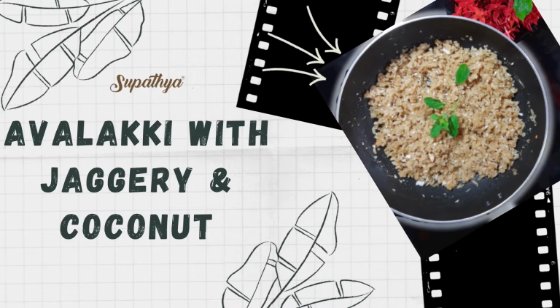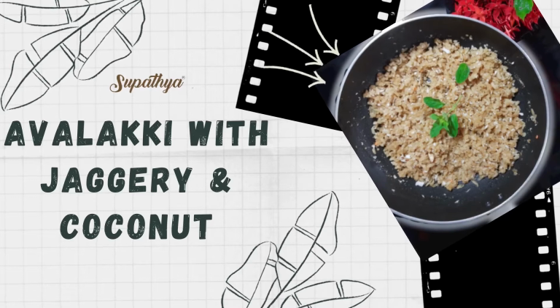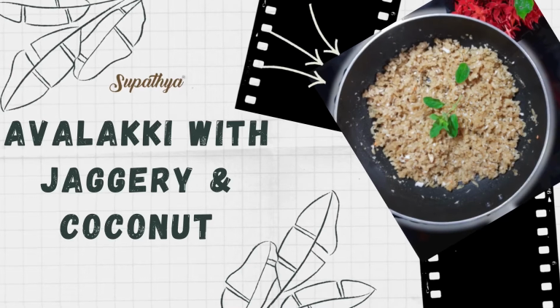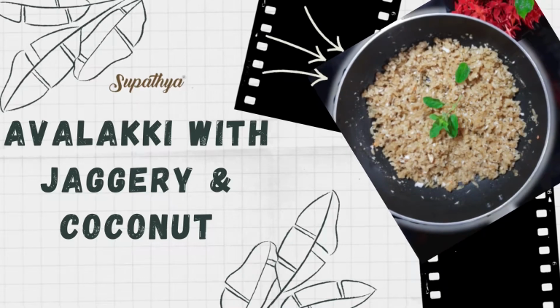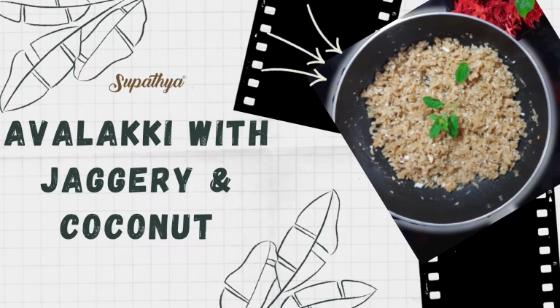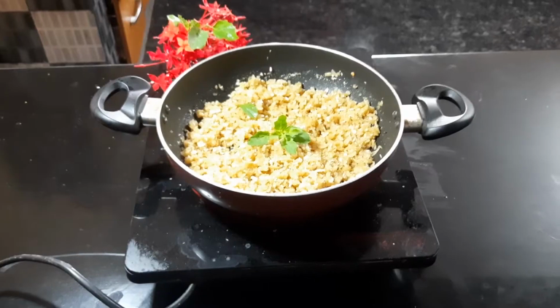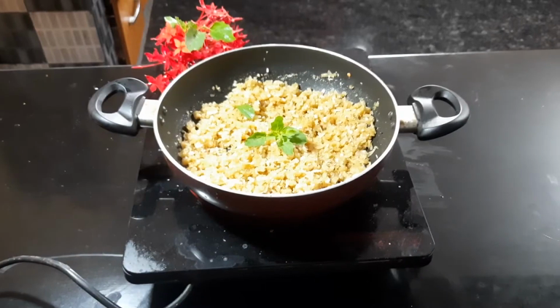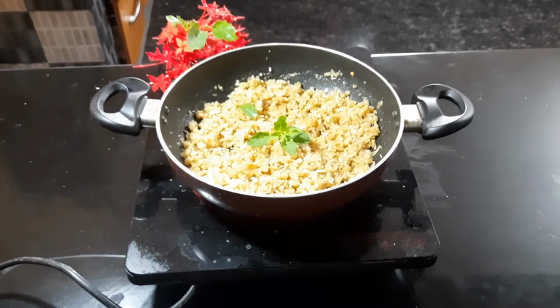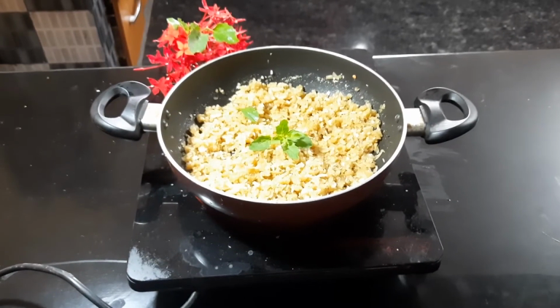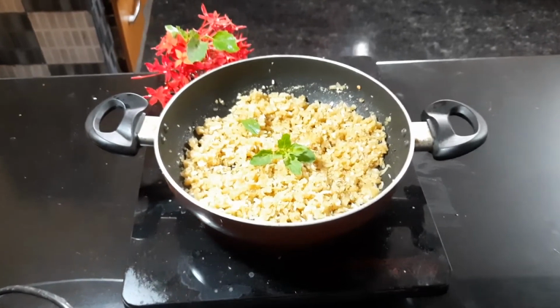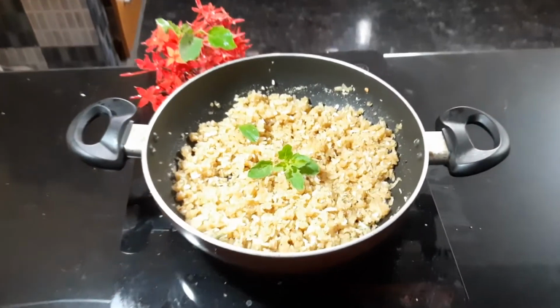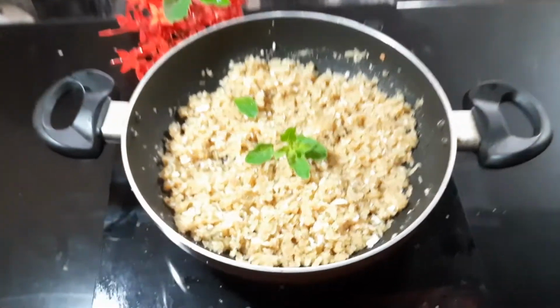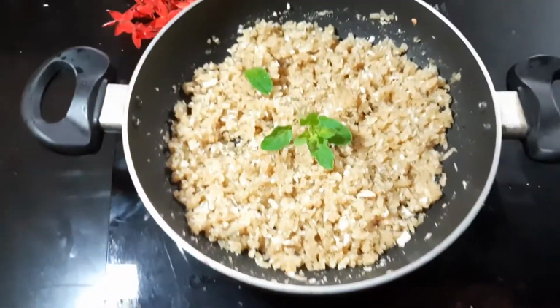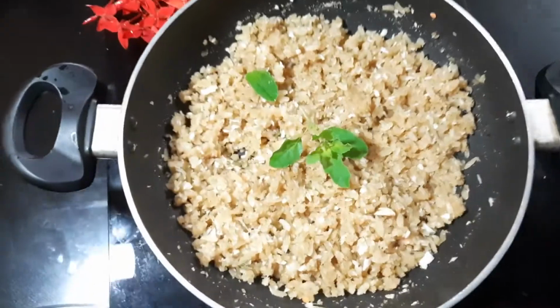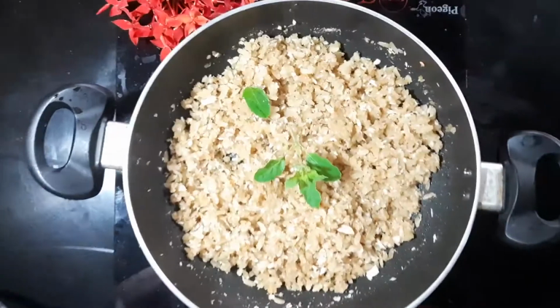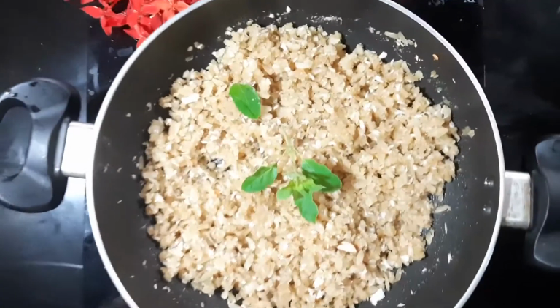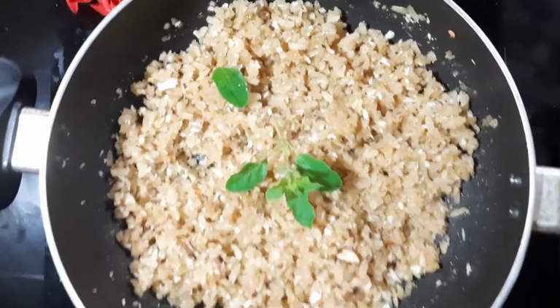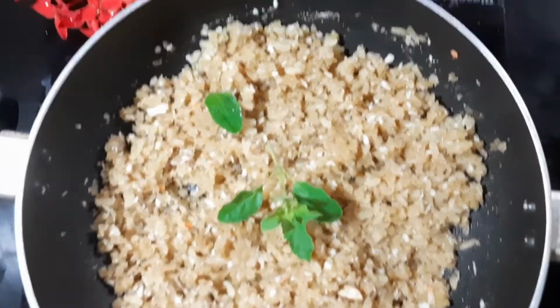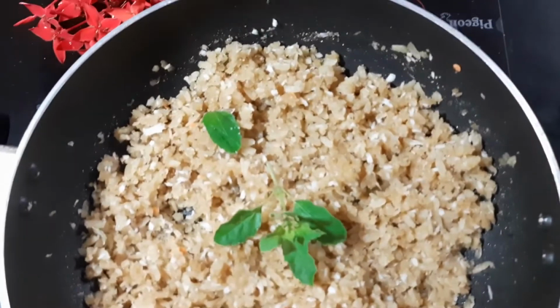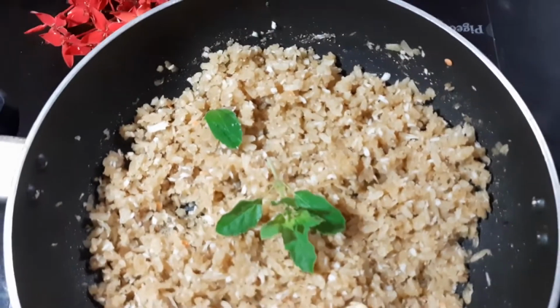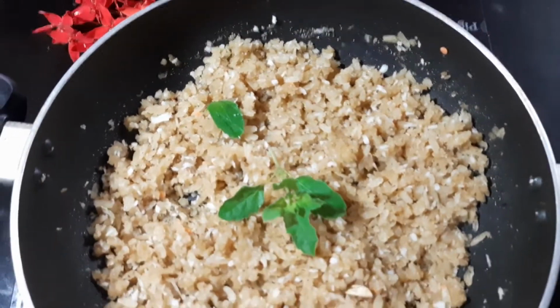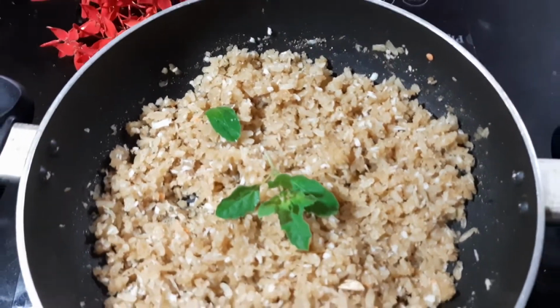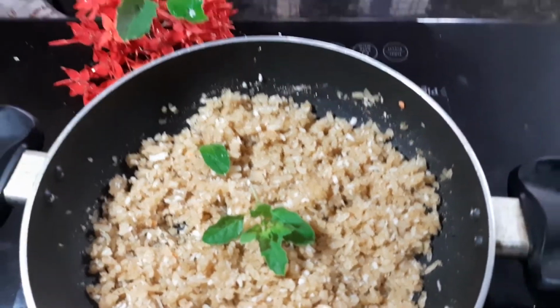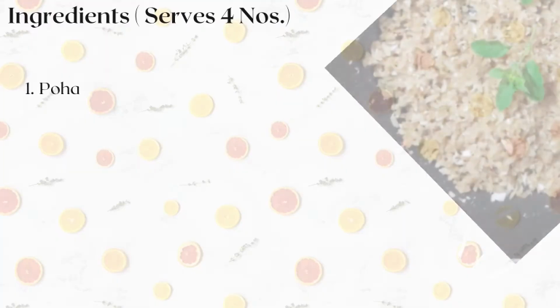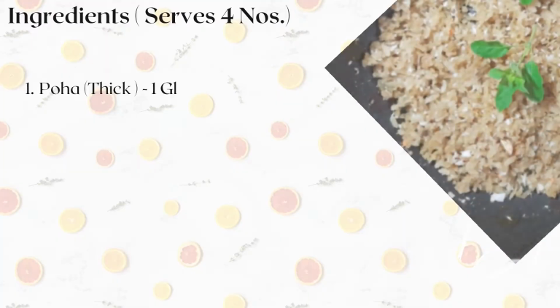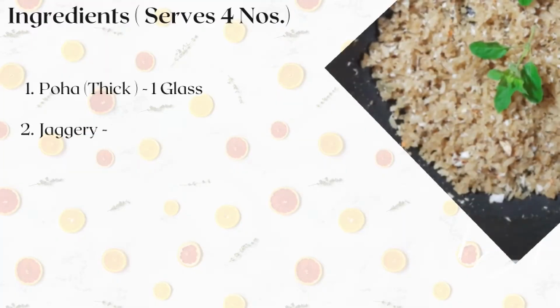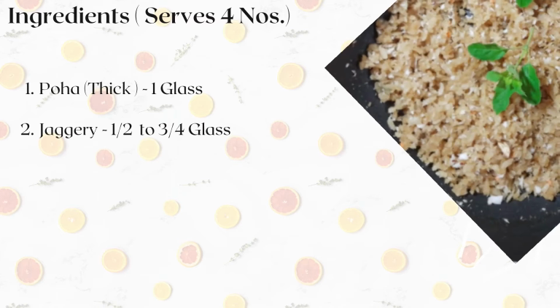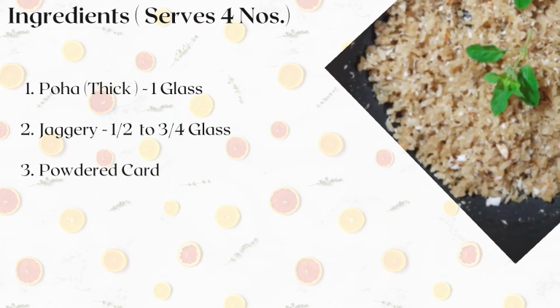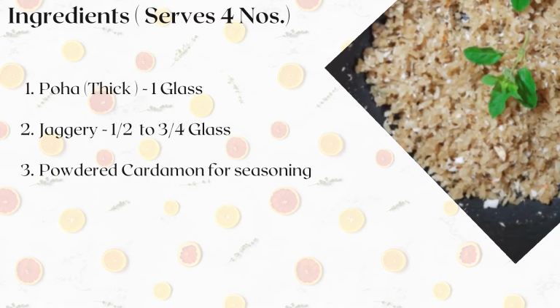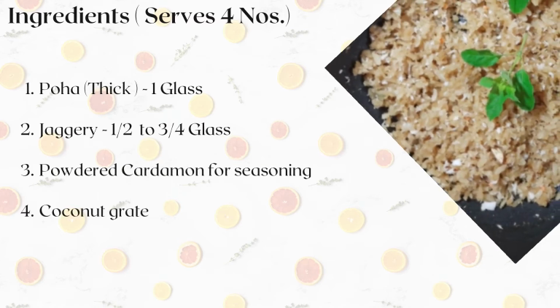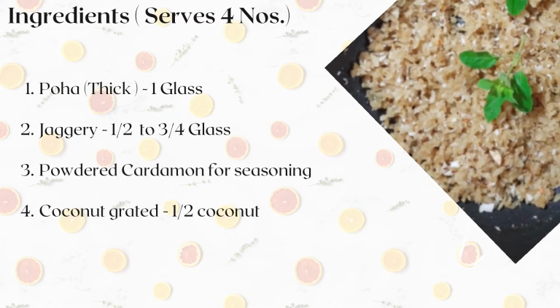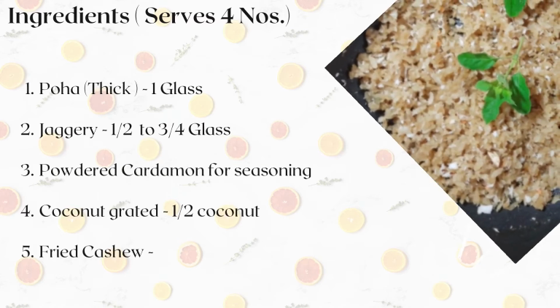Welcome to Supatya. Today I am going to show you a traditional Jaggery Poha offering, or Vella Owl, which is a very healthy dish. Let's quickly look at the ingredients now.